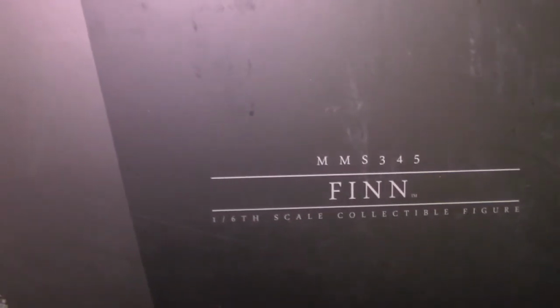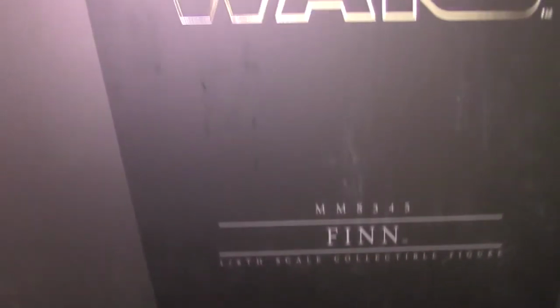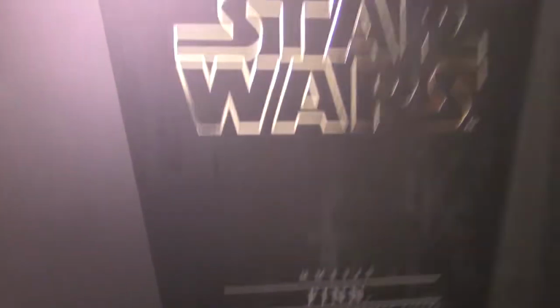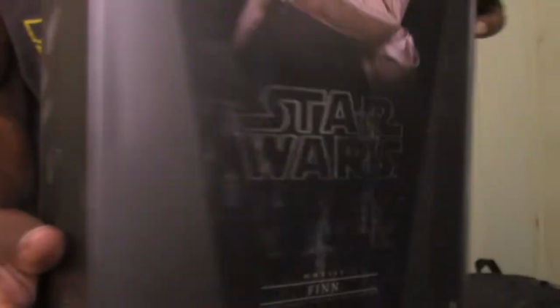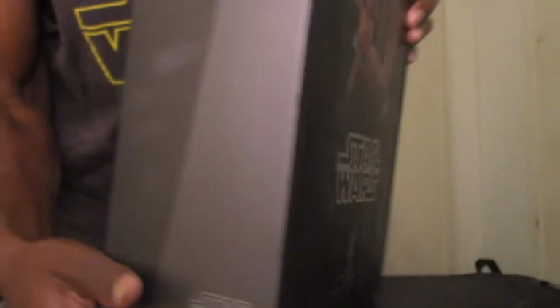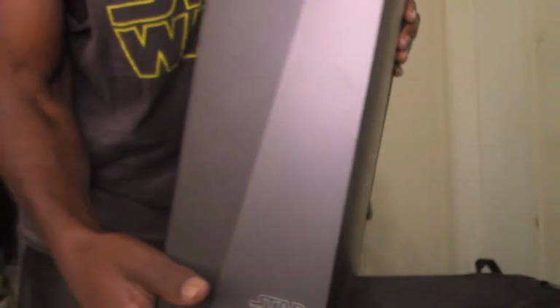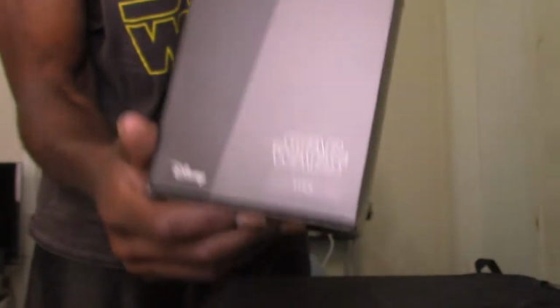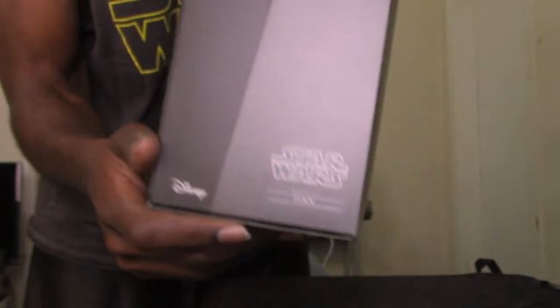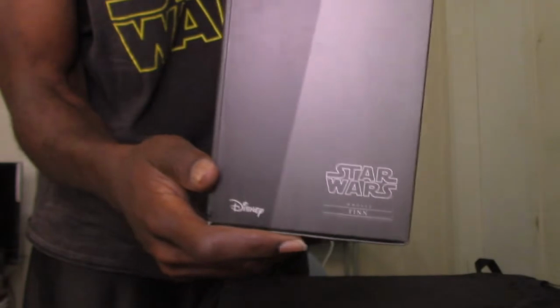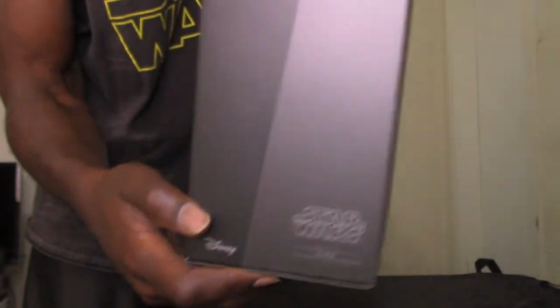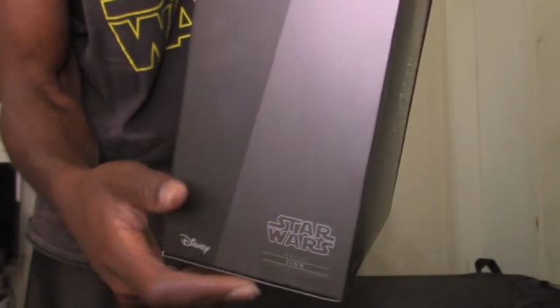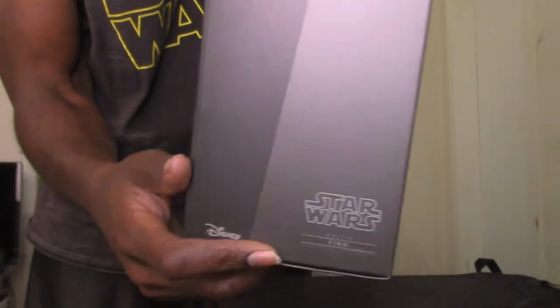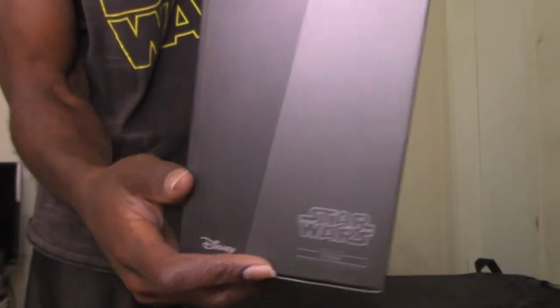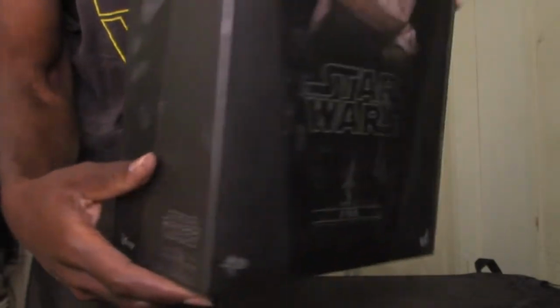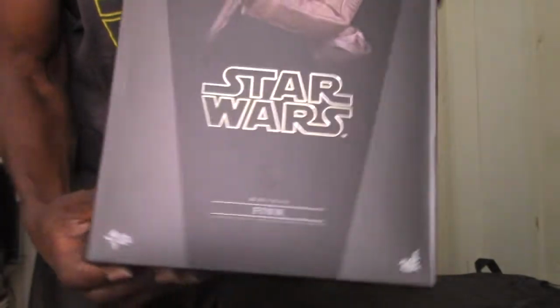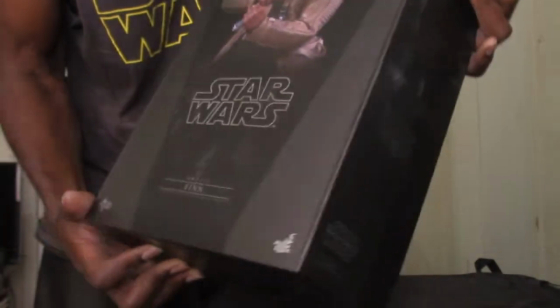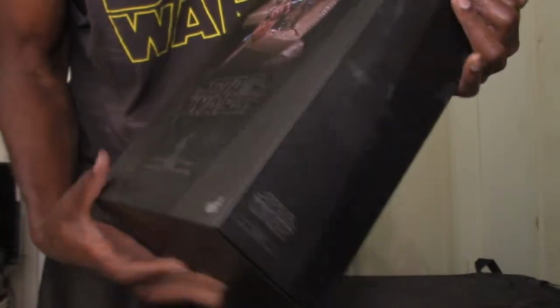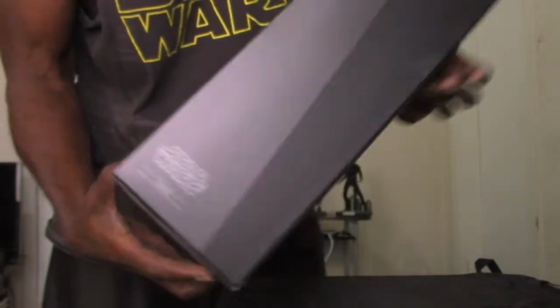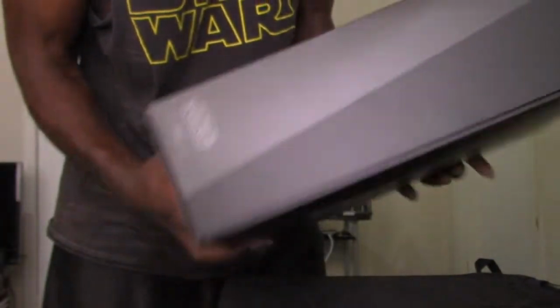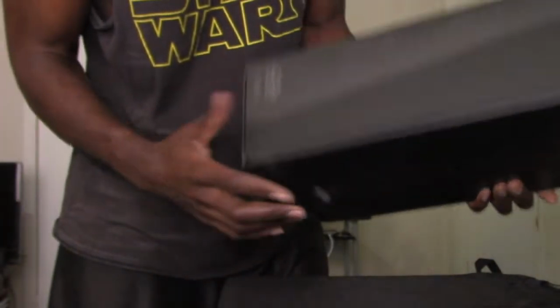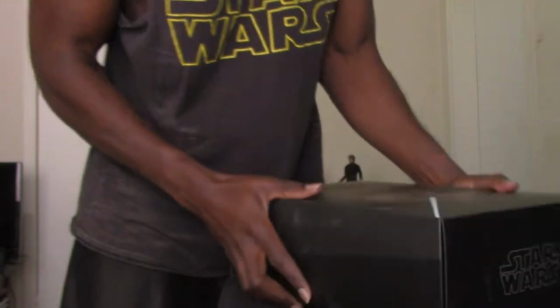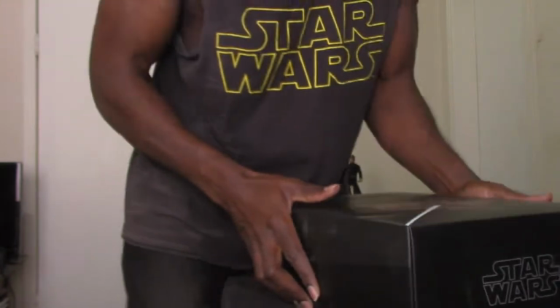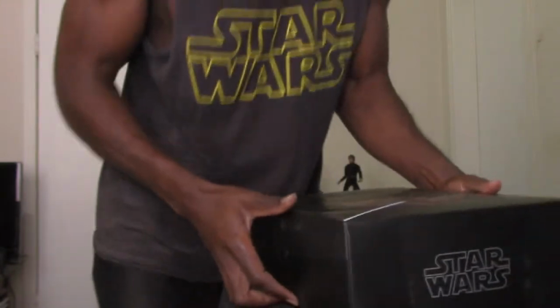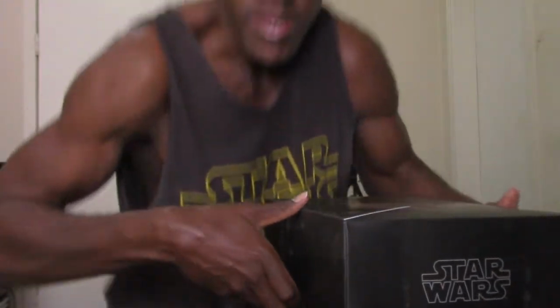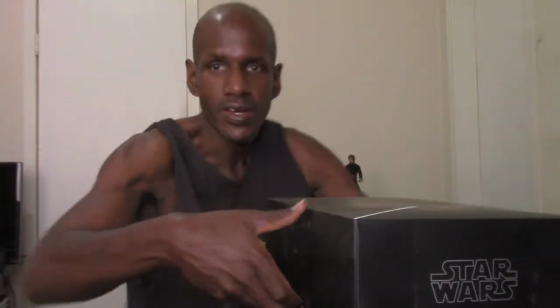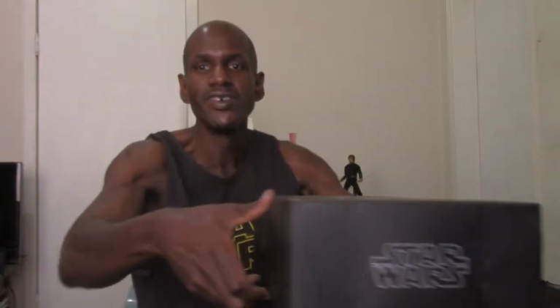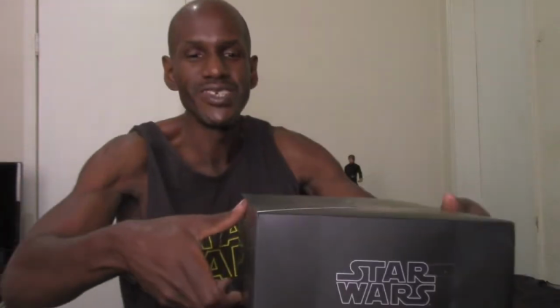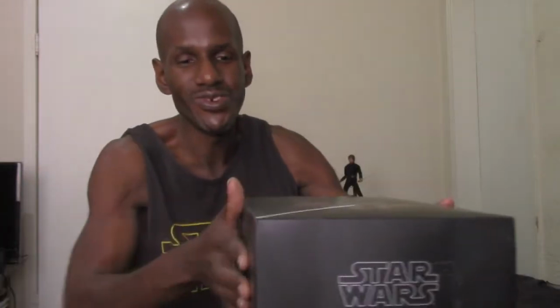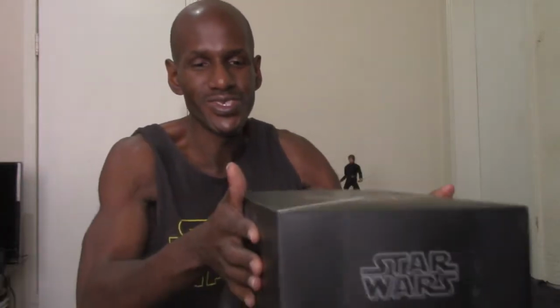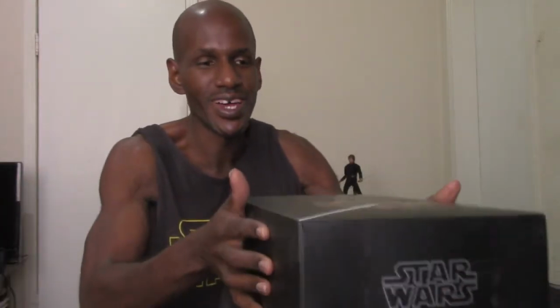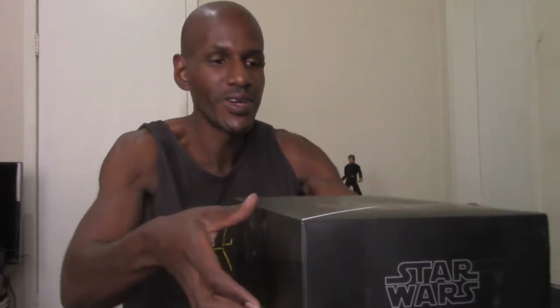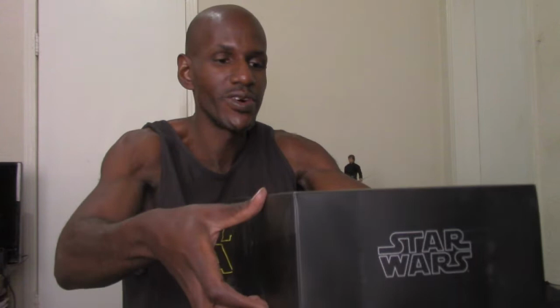It says Star Wars MMS 345 Finn on the side, along with Hot Toys and Star Wars branding, and of course you just slide the box on and off.